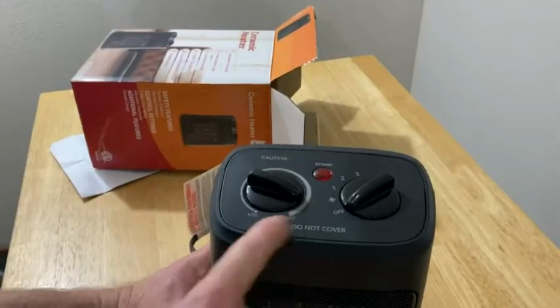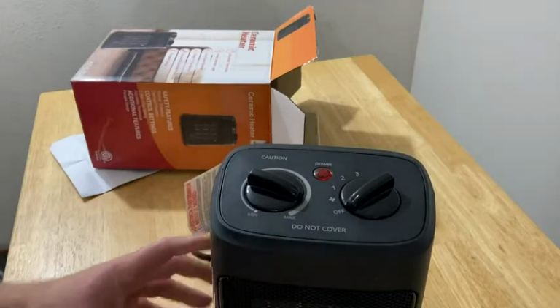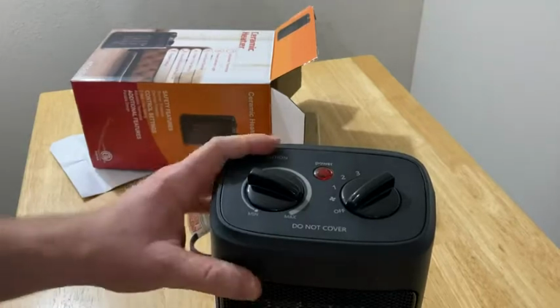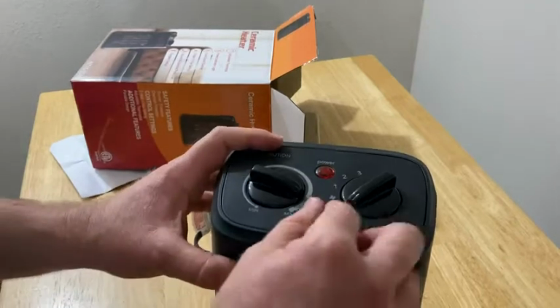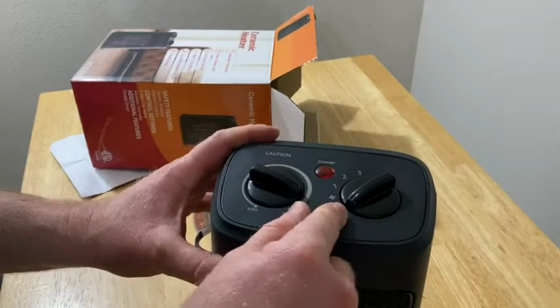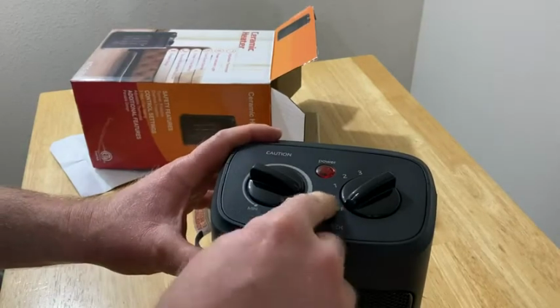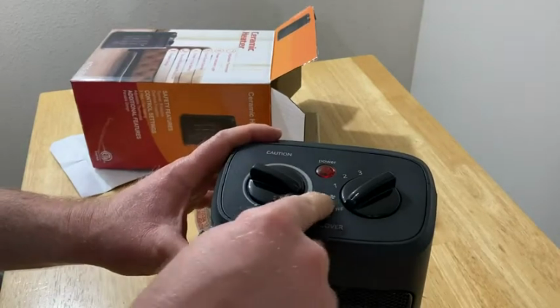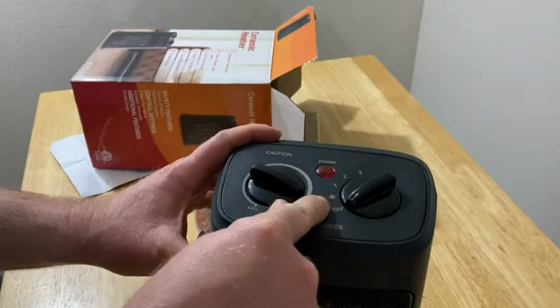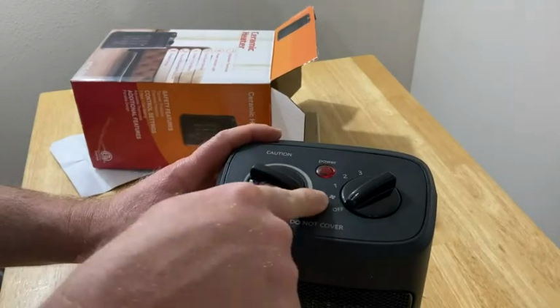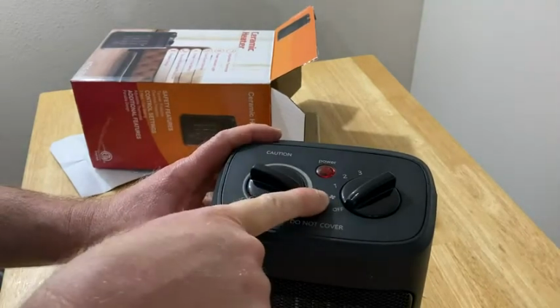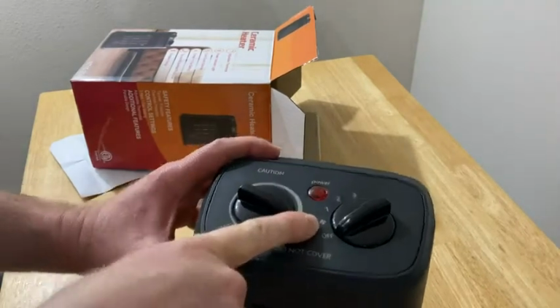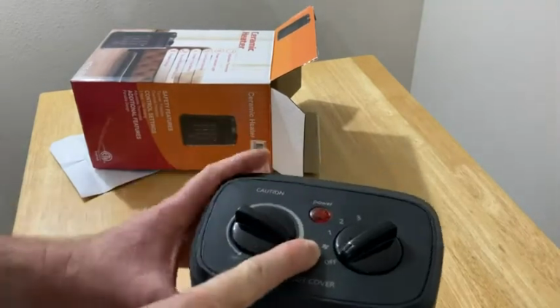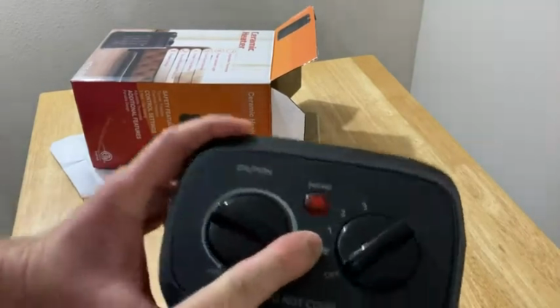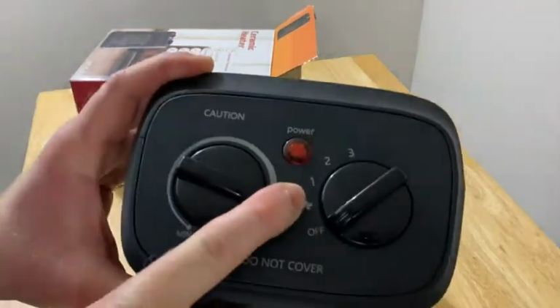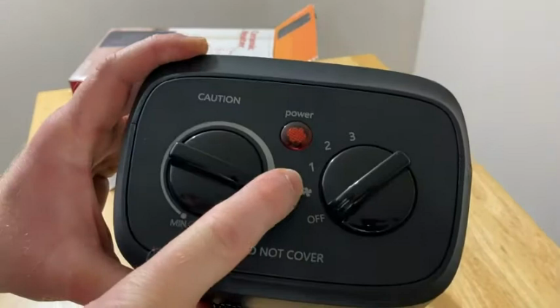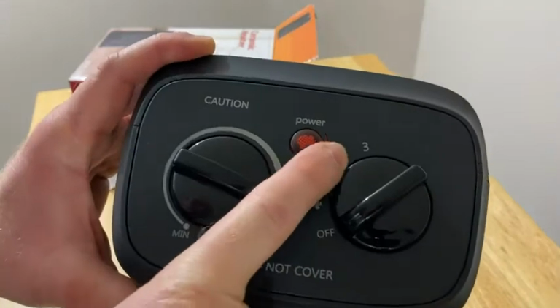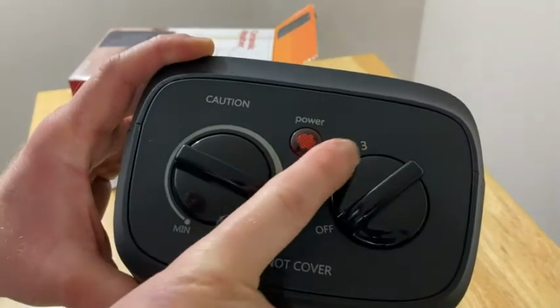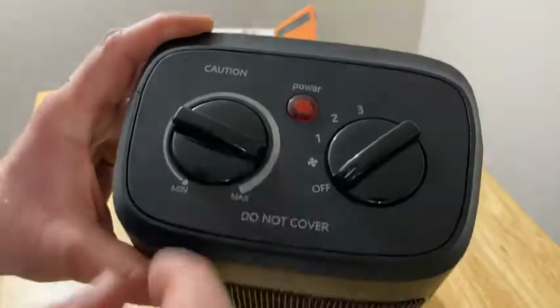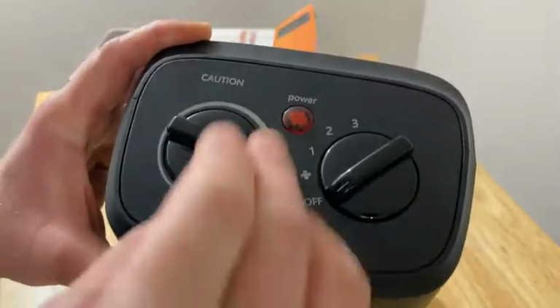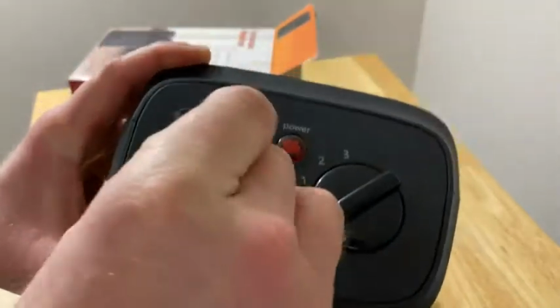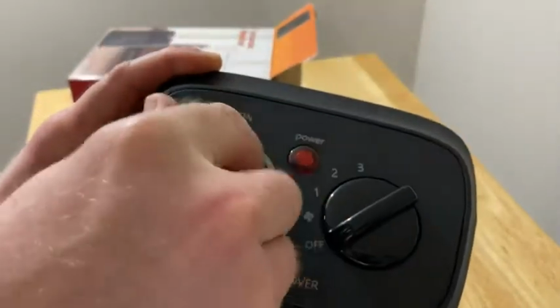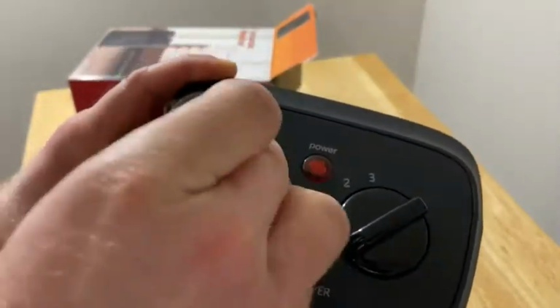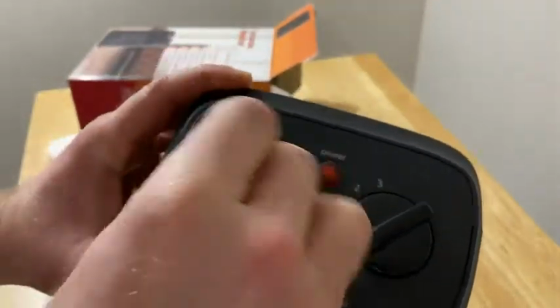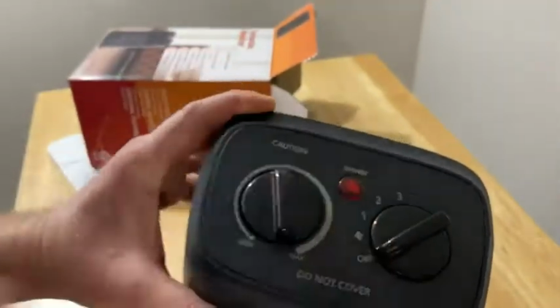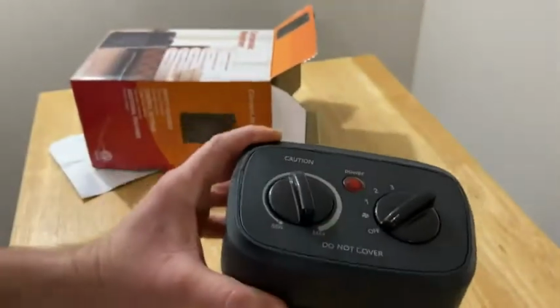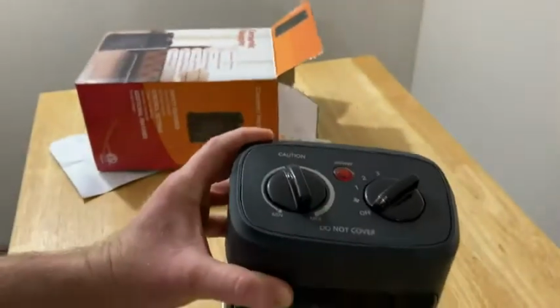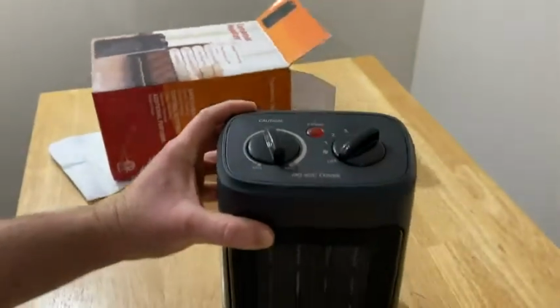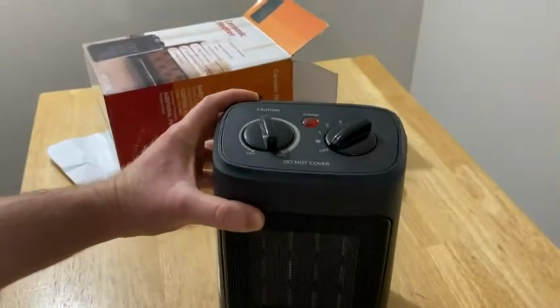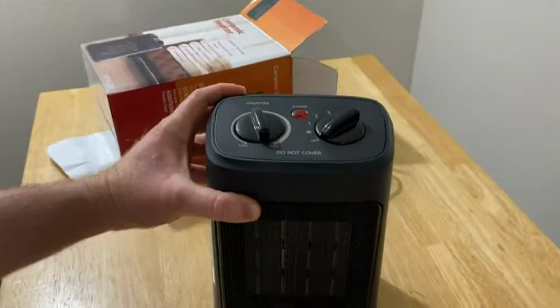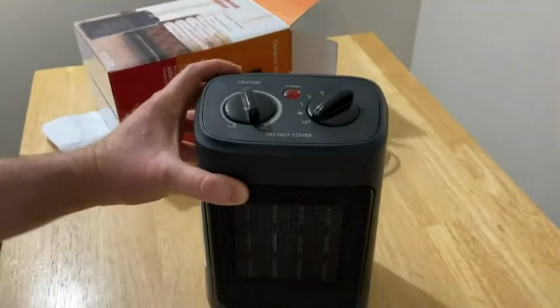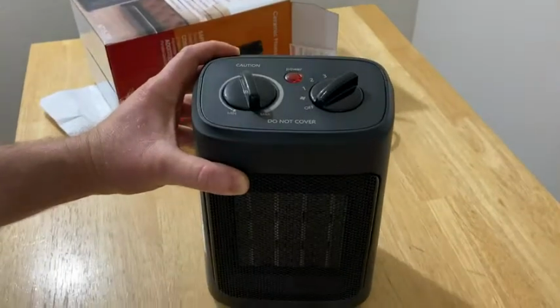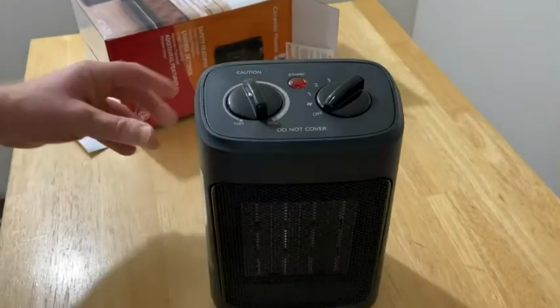It says 'do not cover.' Looks like it's got an off setting, a fan setting, and then three power levels, and then this is to adjust the heat. Simple design and use.